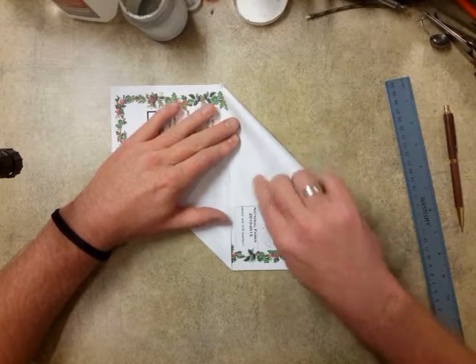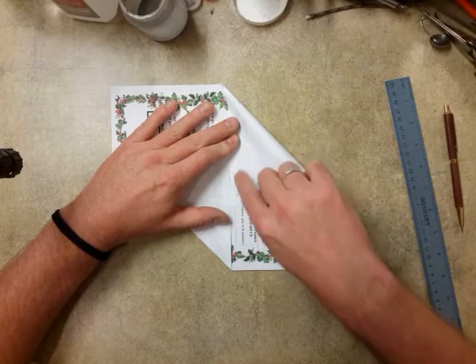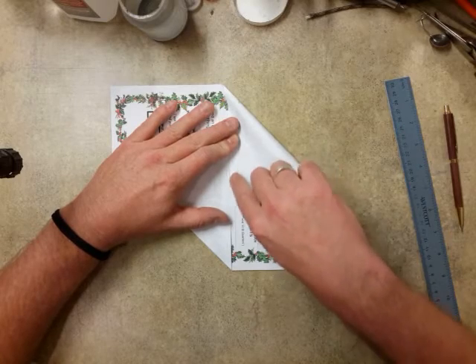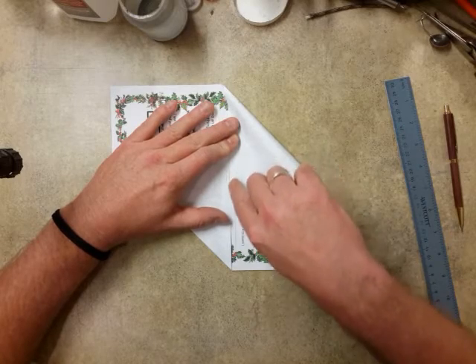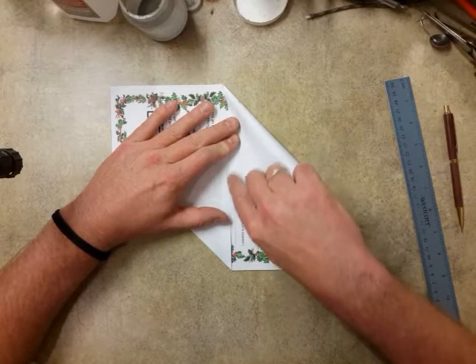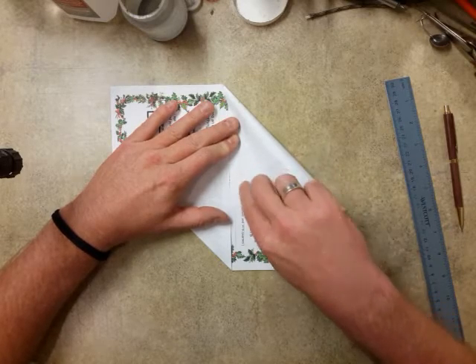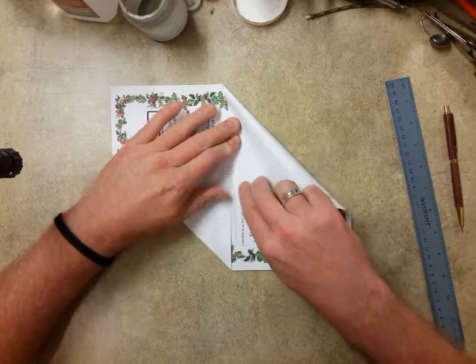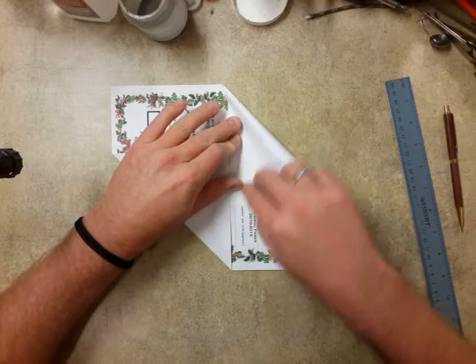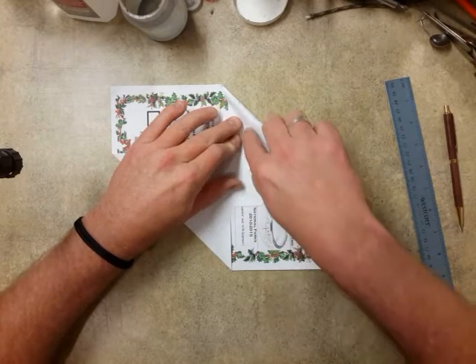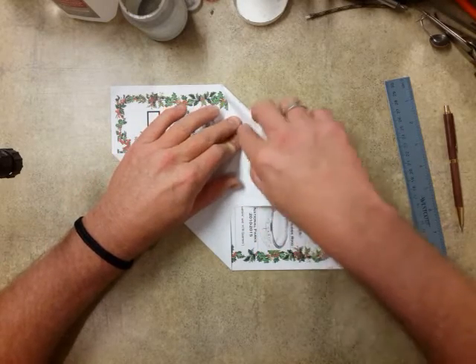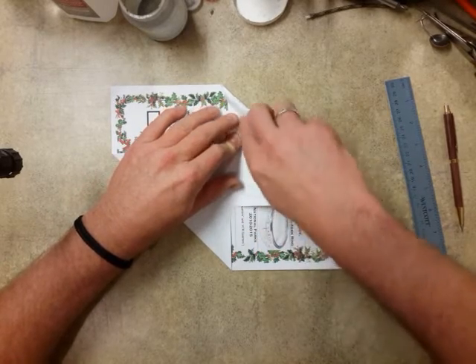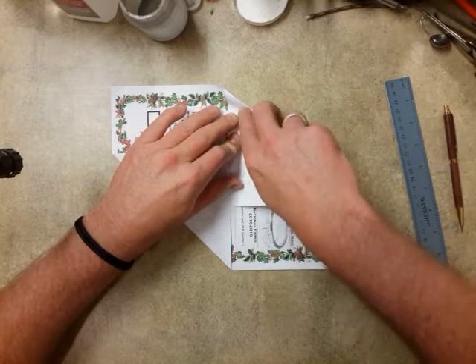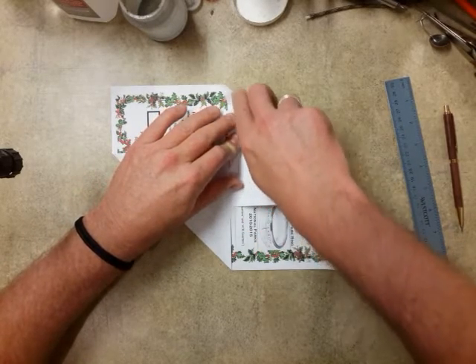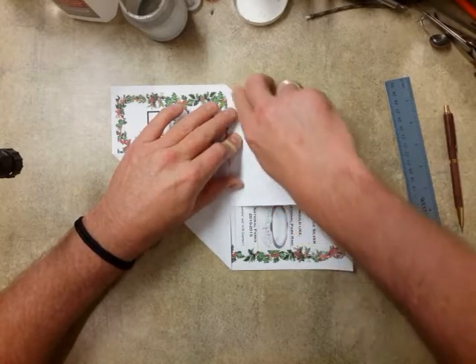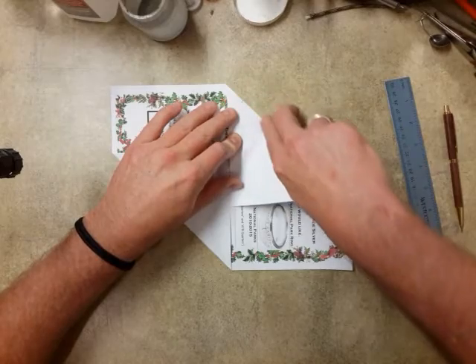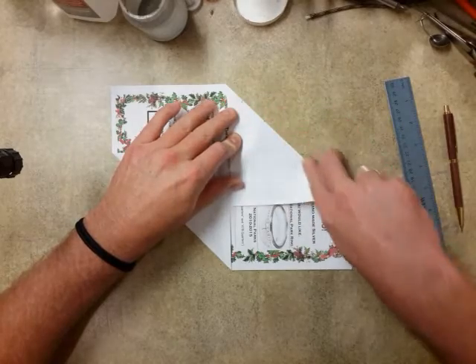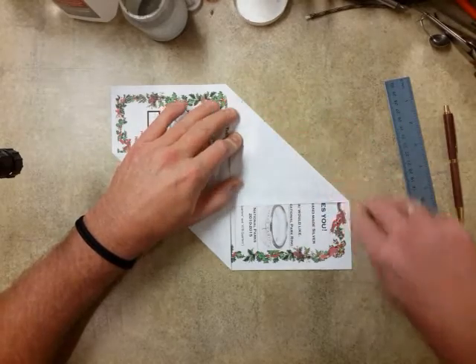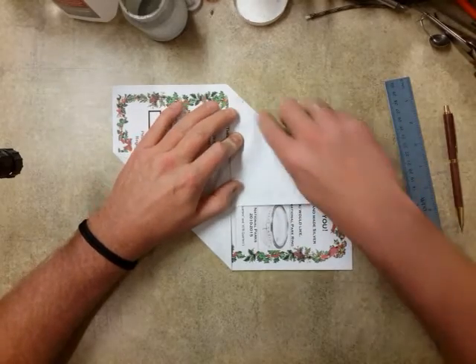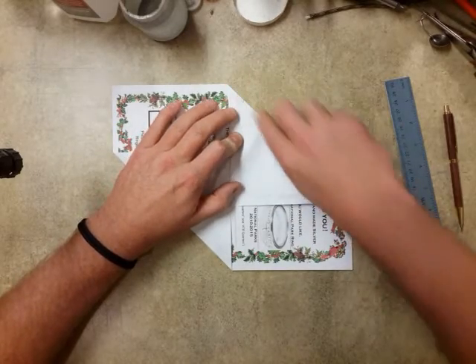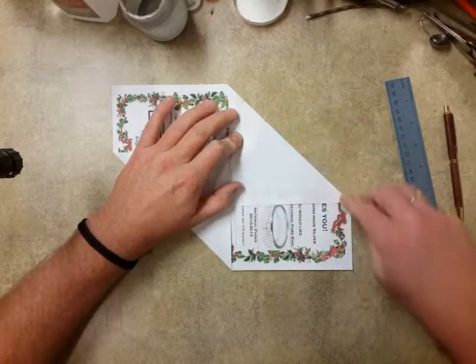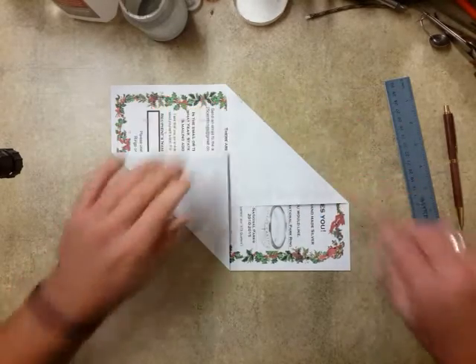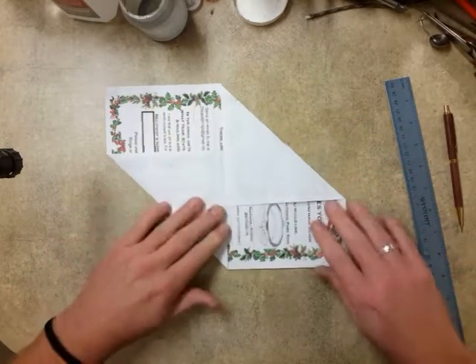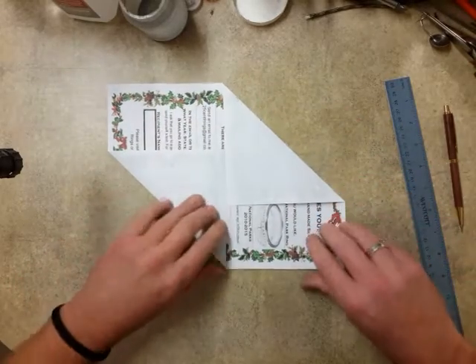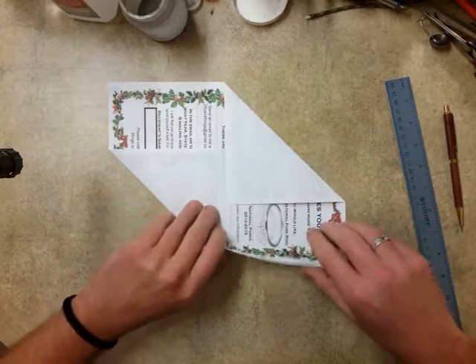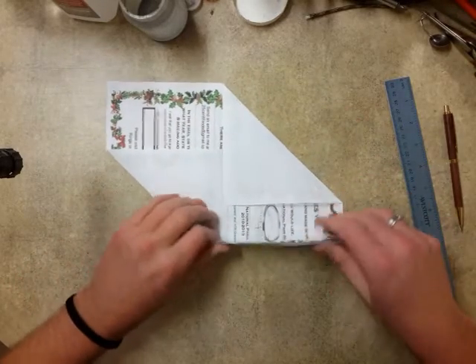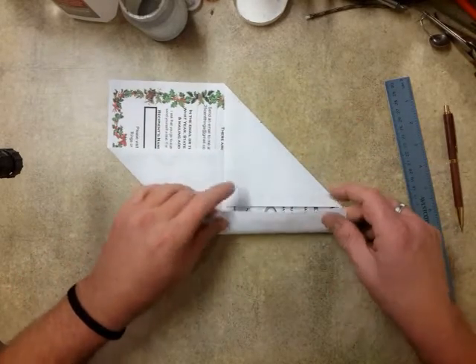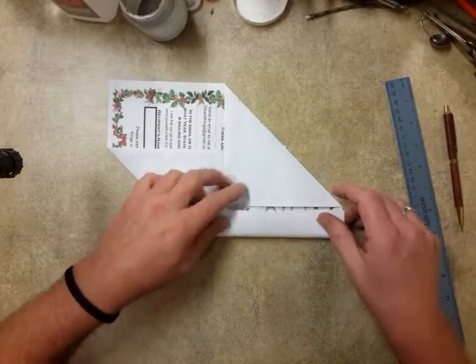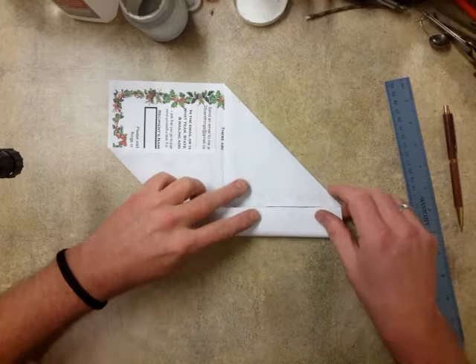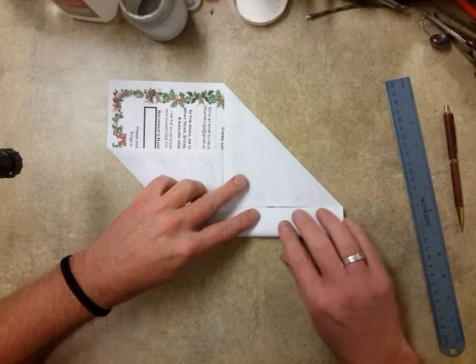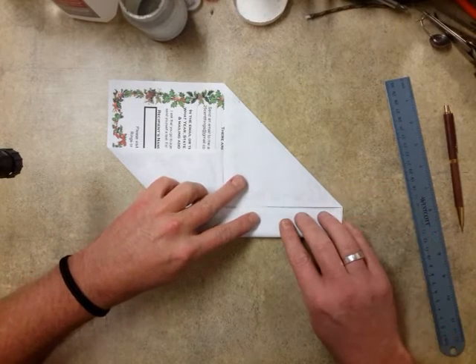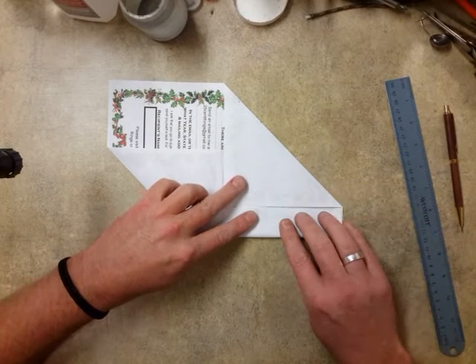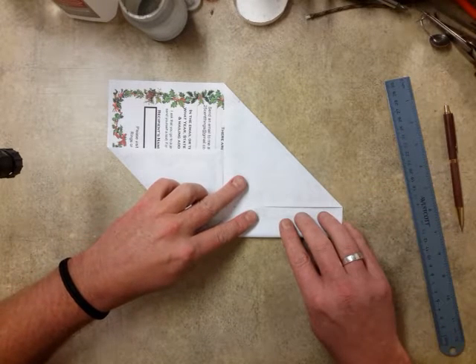I always leave just a millimeter gap there, just so the paper has room to fold when you fold it up. And you bring these in again, leaving about a millimeter.